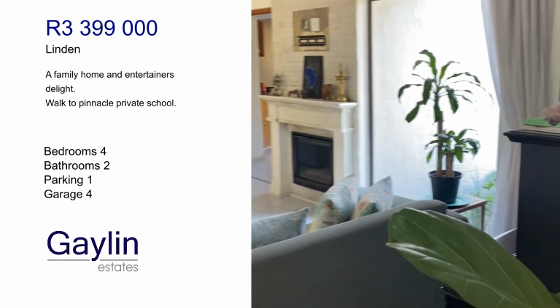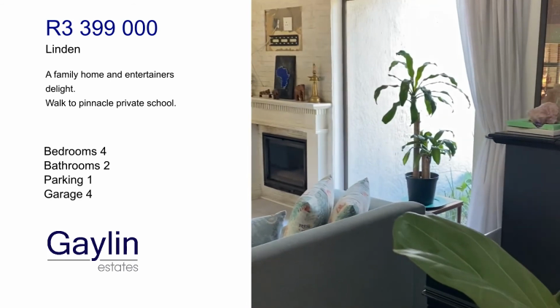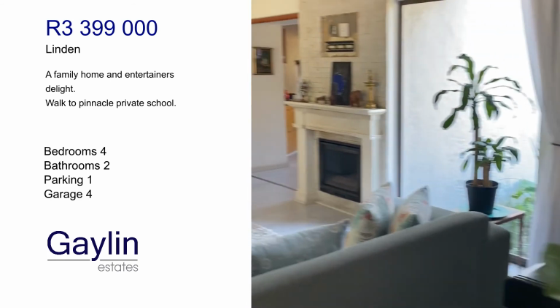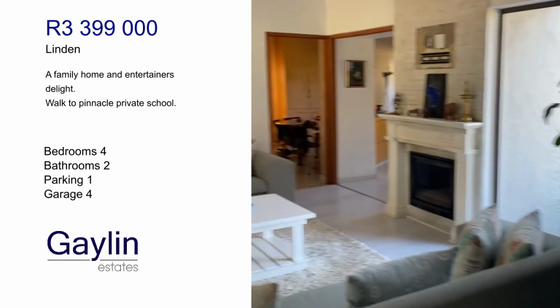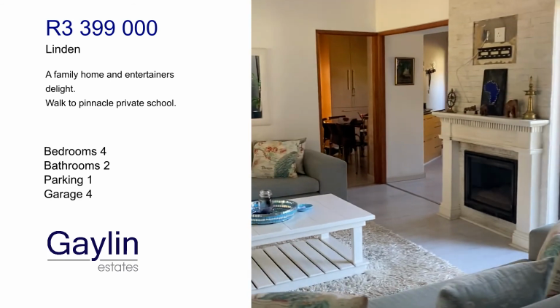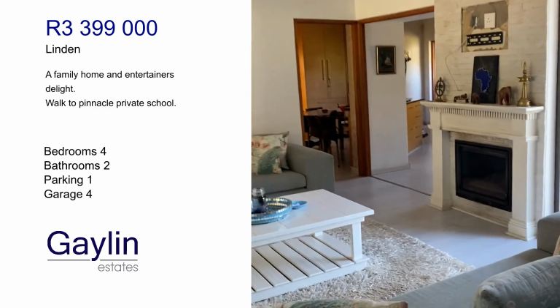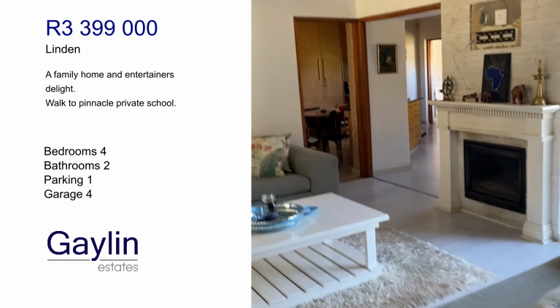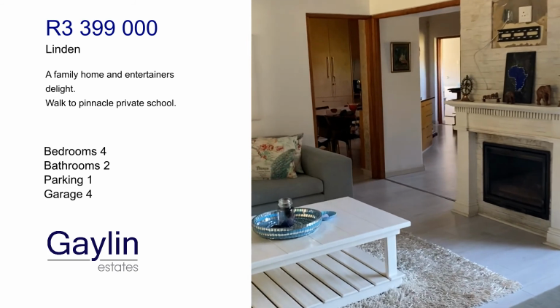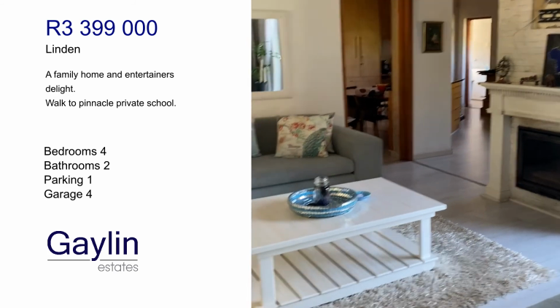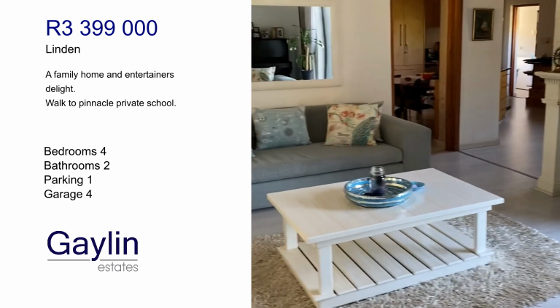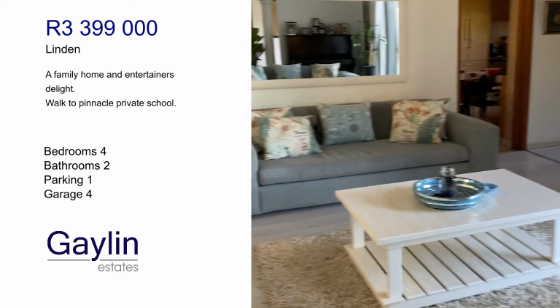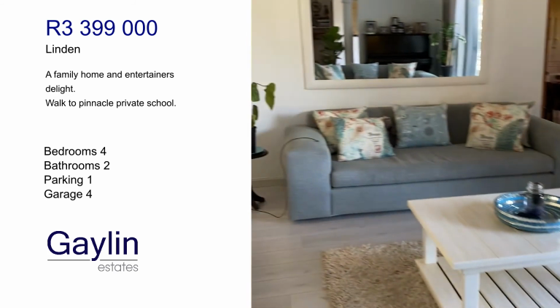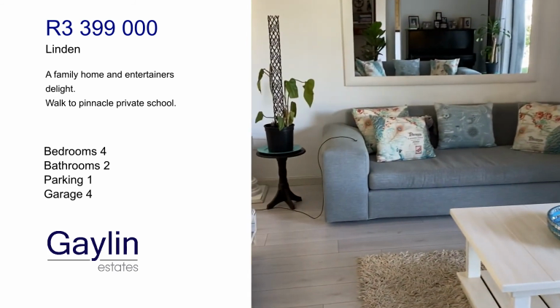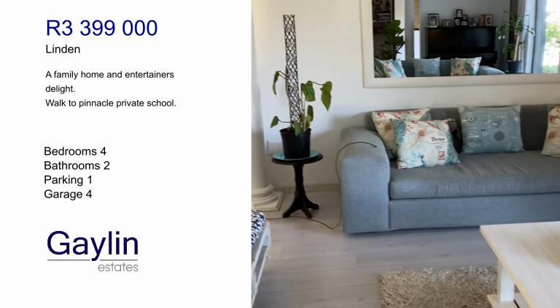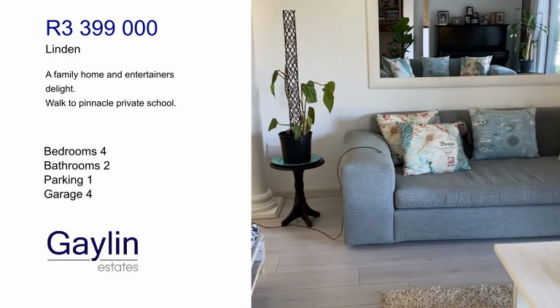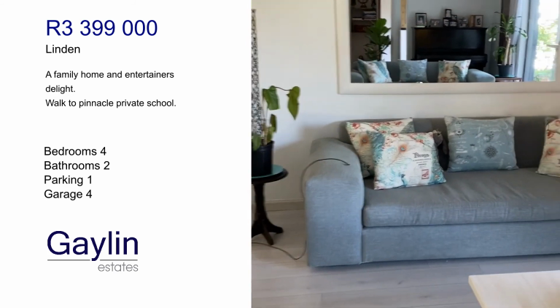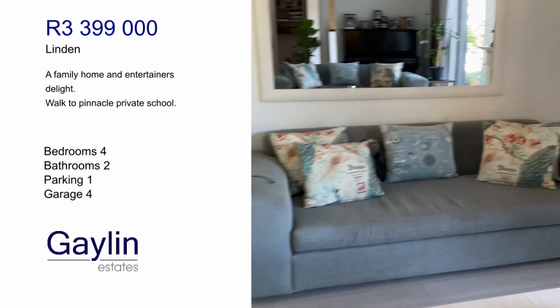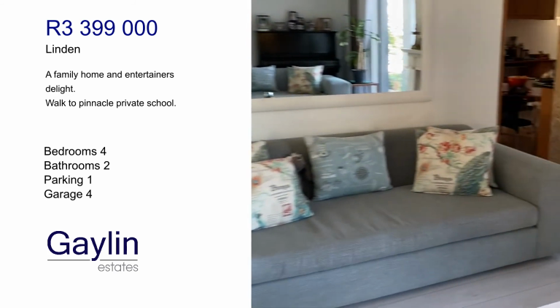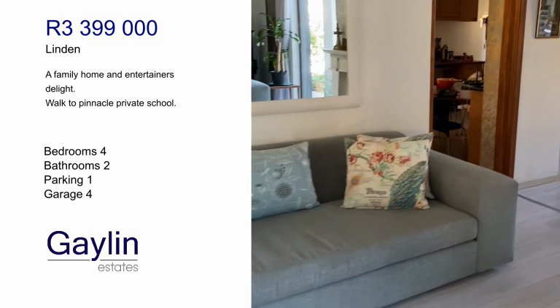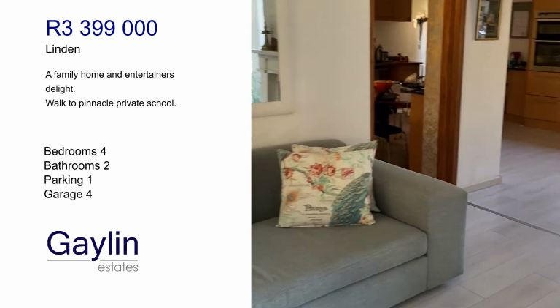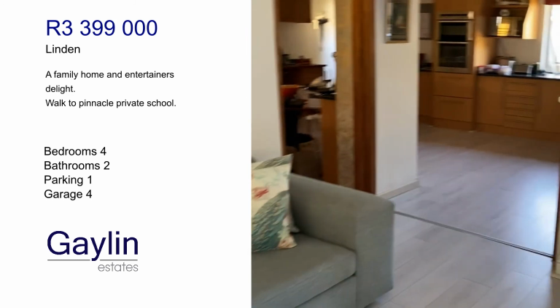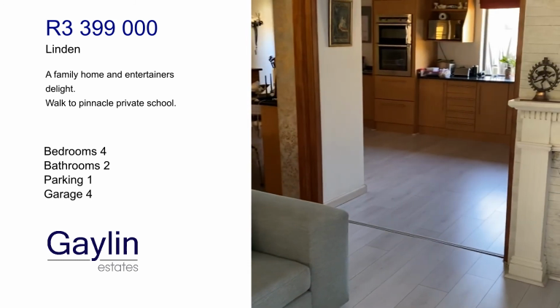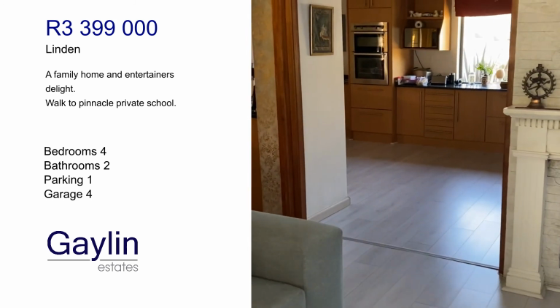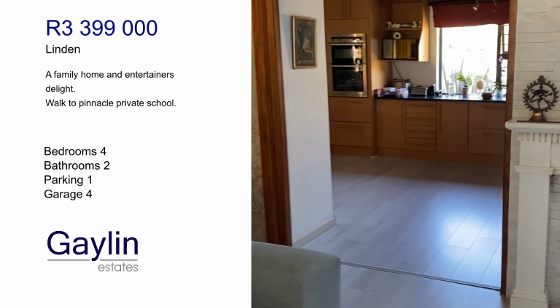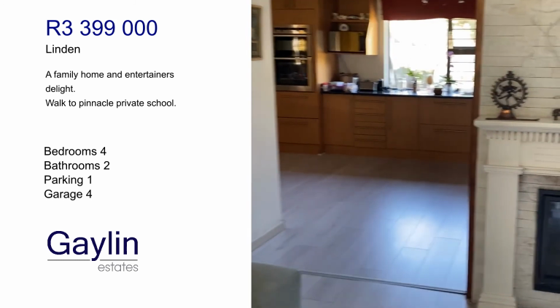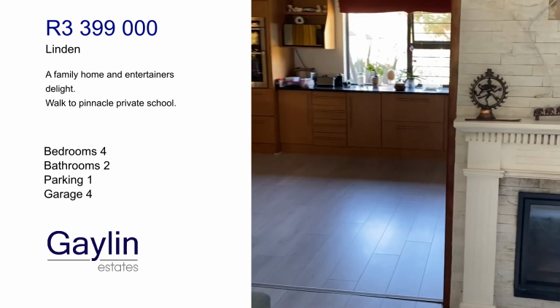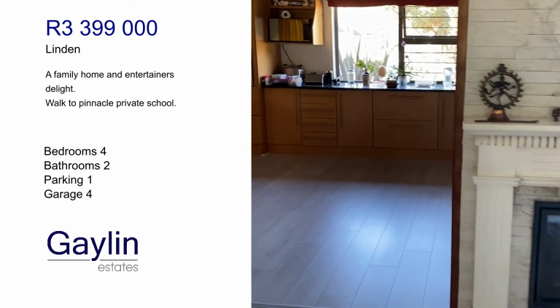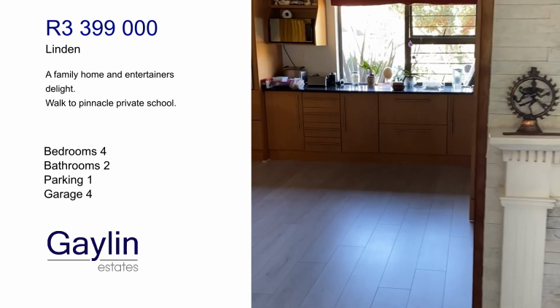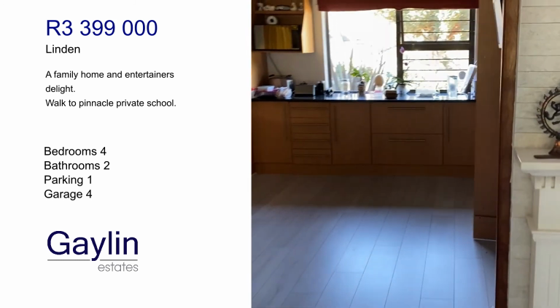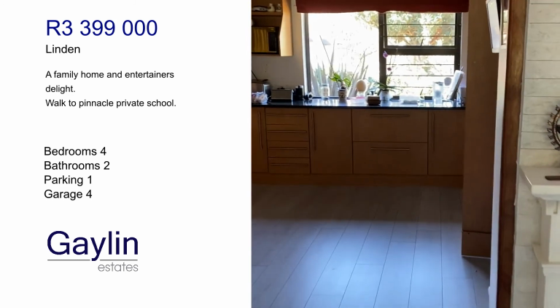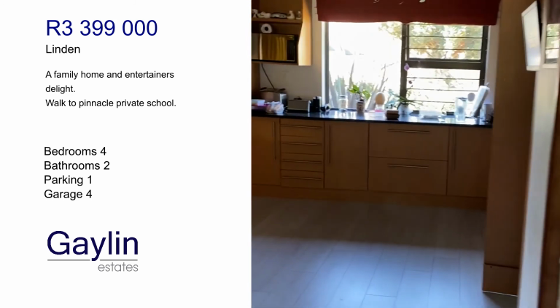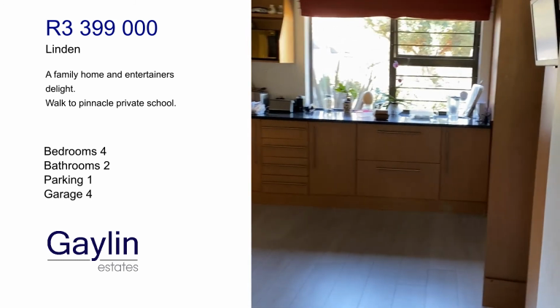This is the little room with the fireplace. And this is the kitchen.